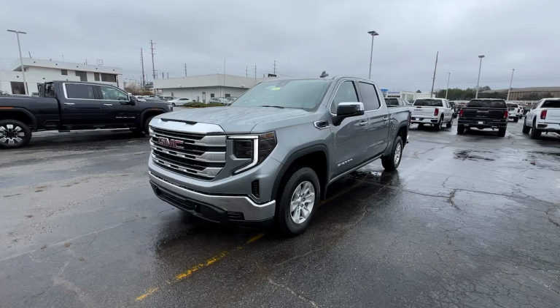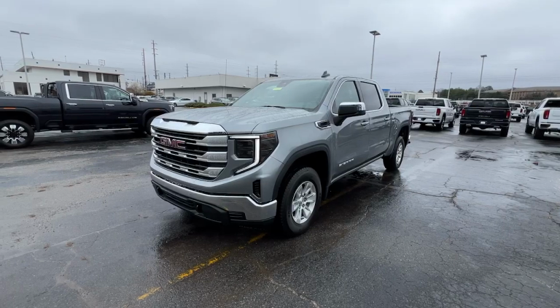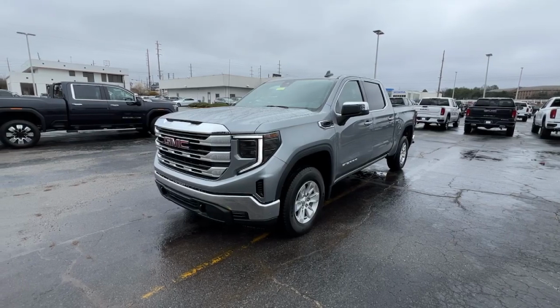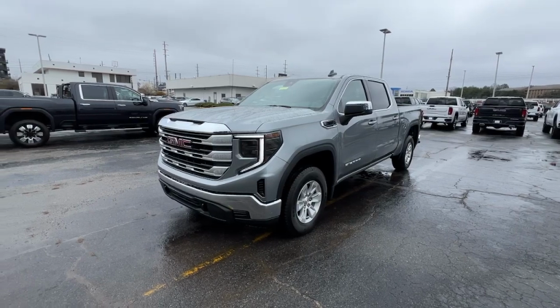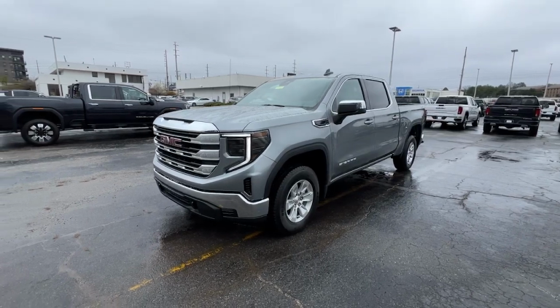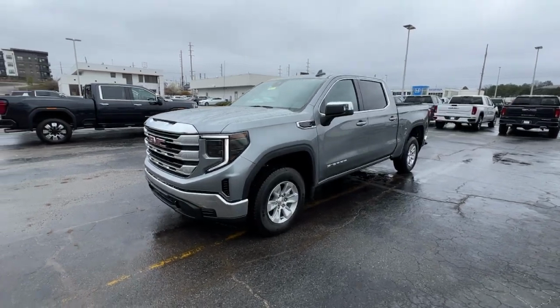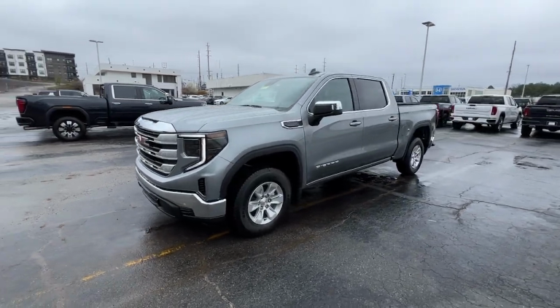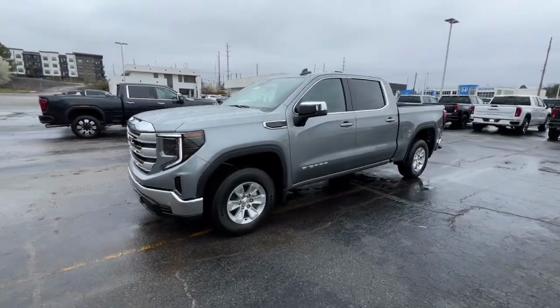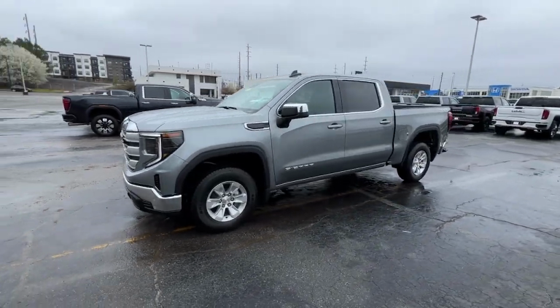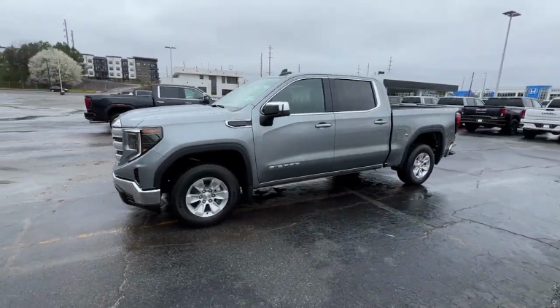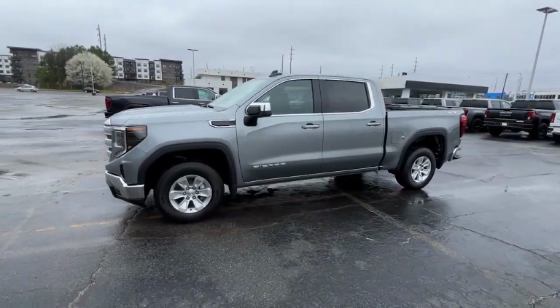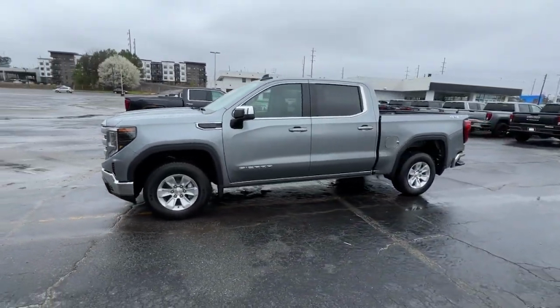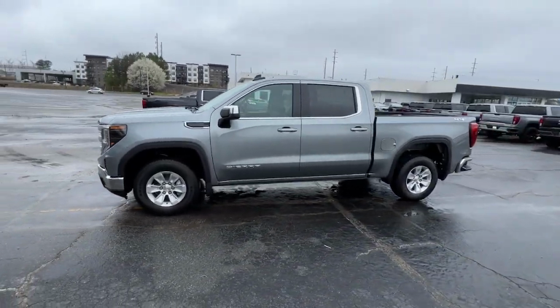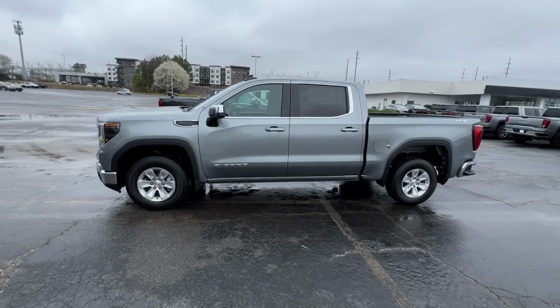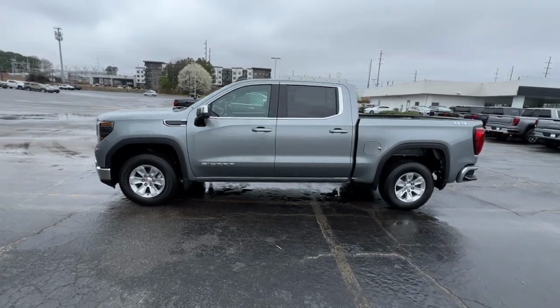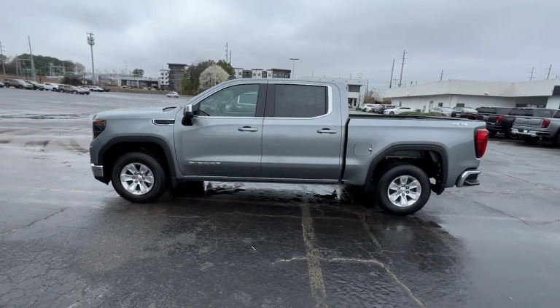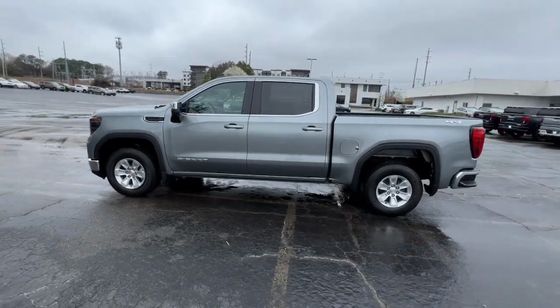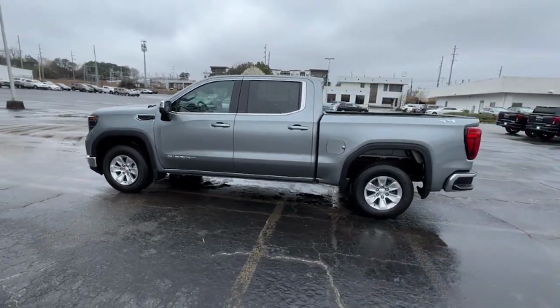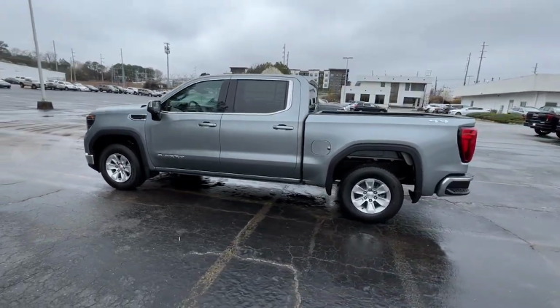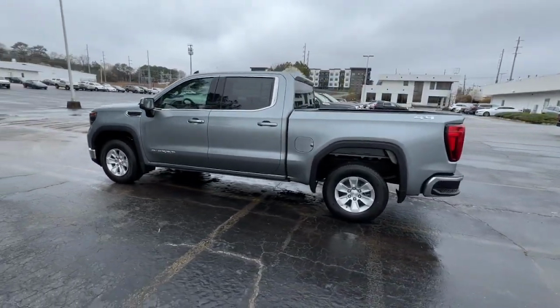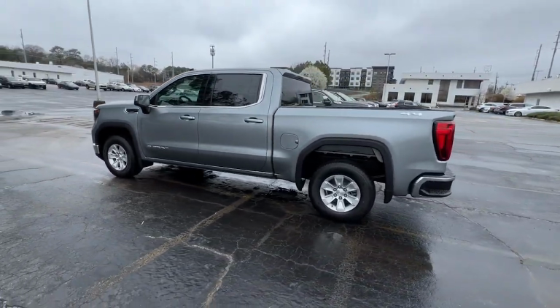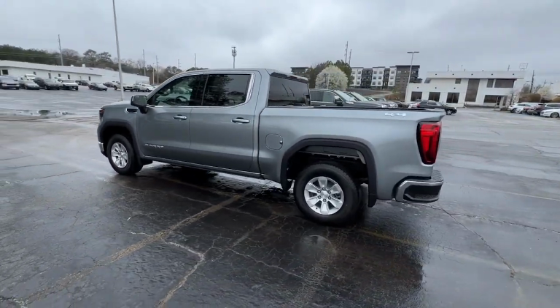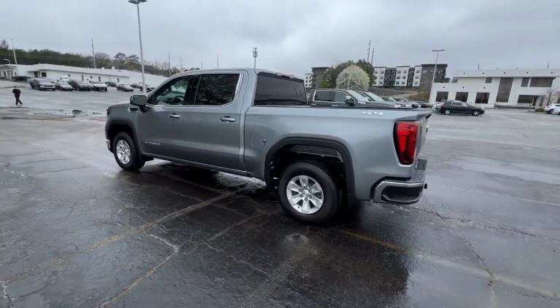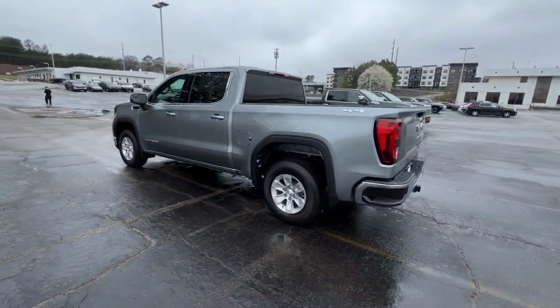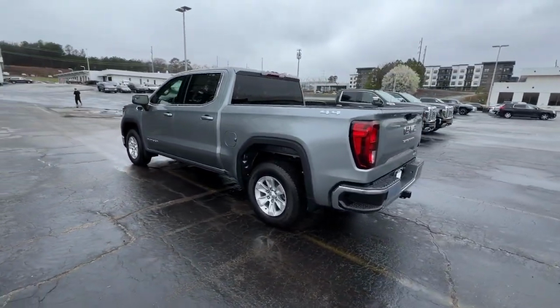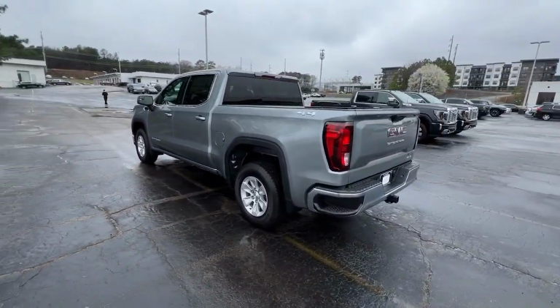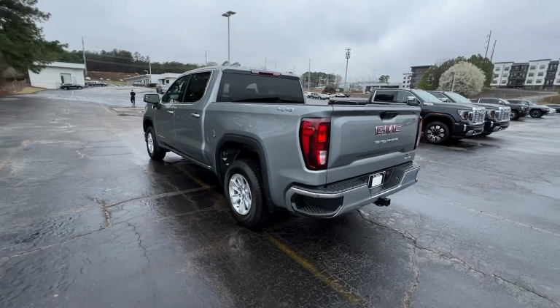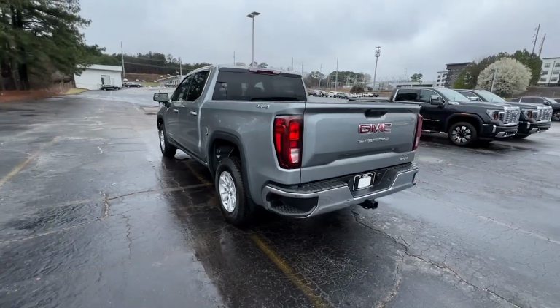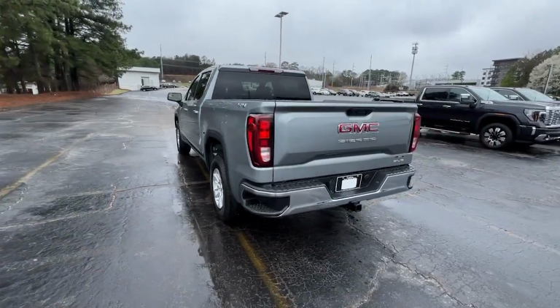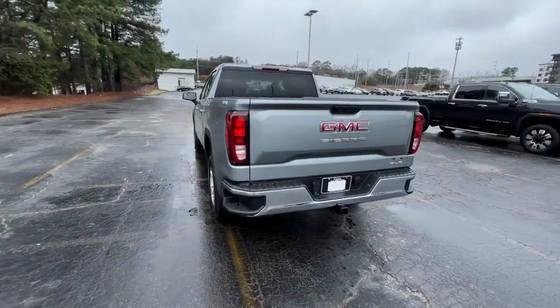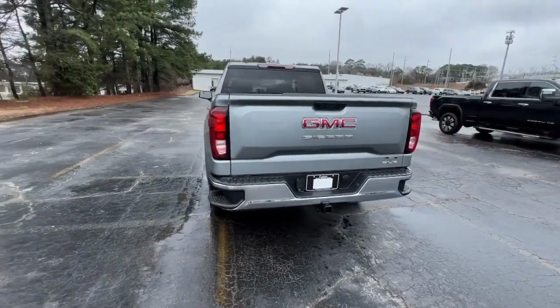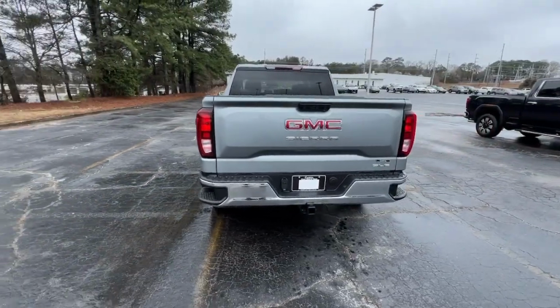Looking for your dream car? It could be the 2024 GMC Sierra. This strikingly handsome Sierra delivers full-size pickup strength and plenty of modern comfort and convenience.